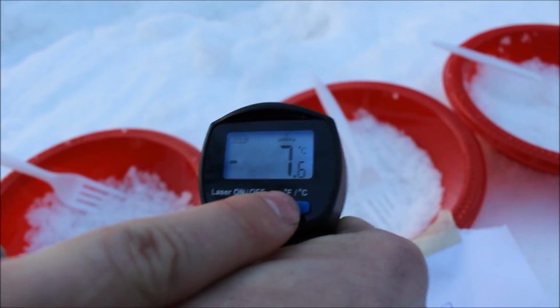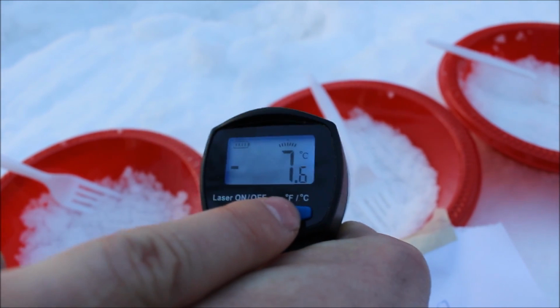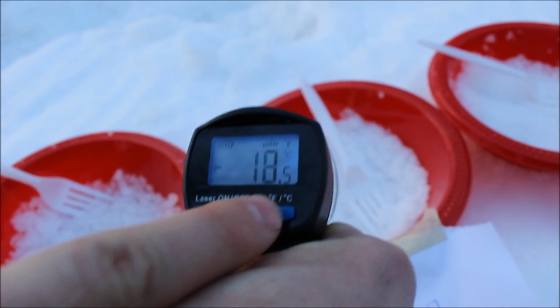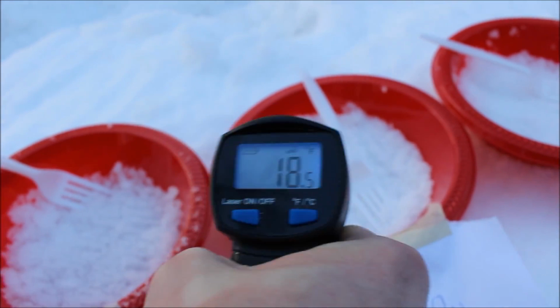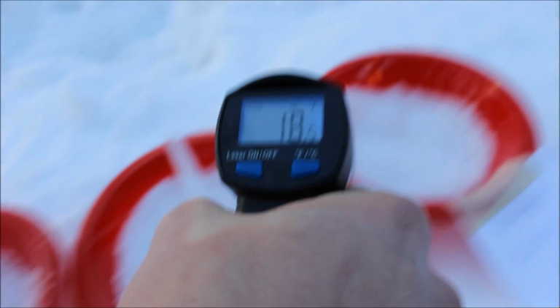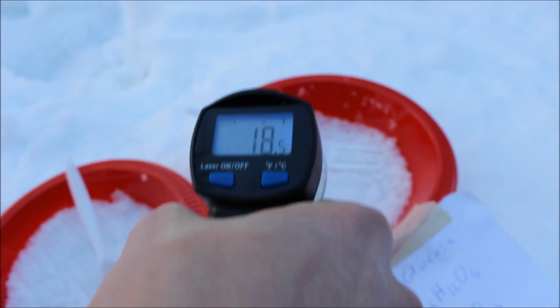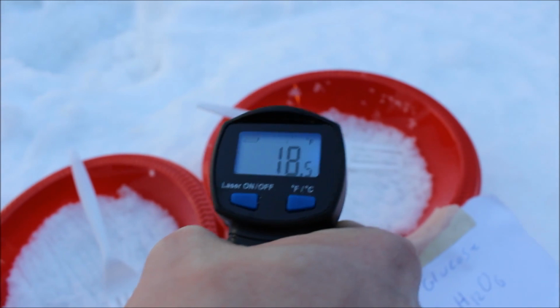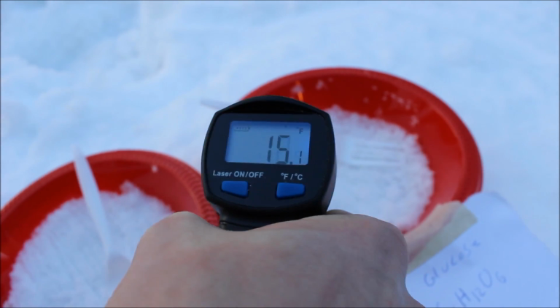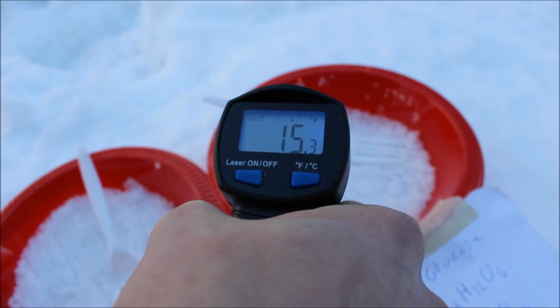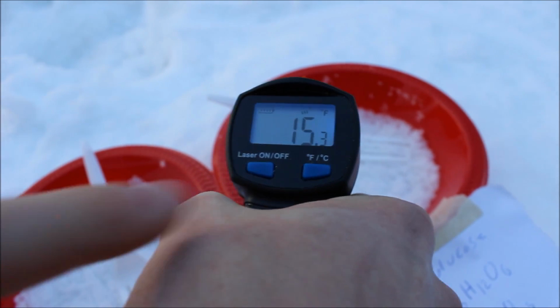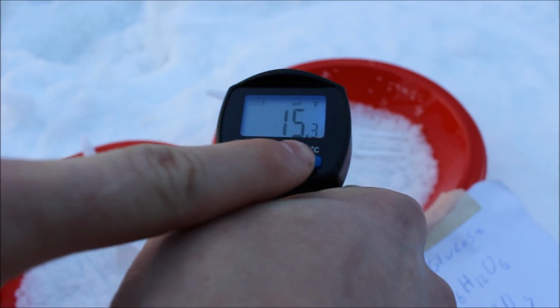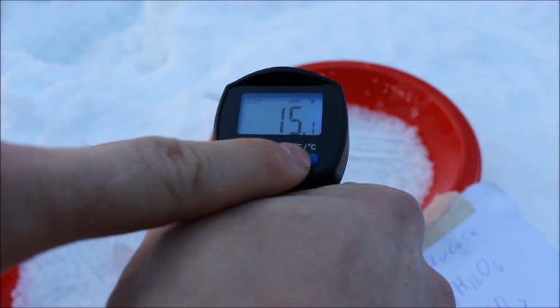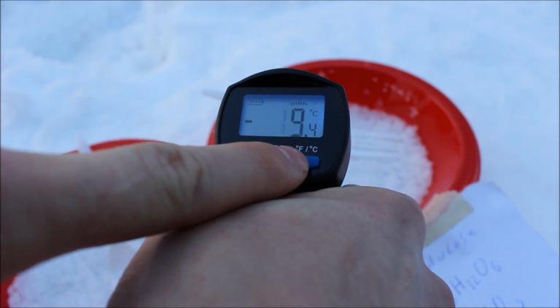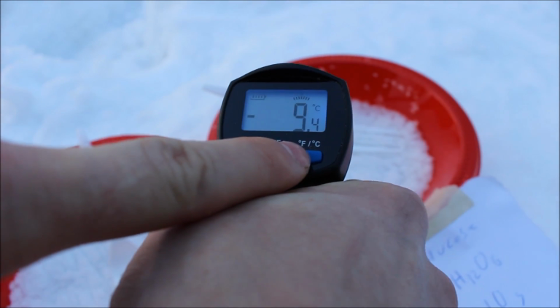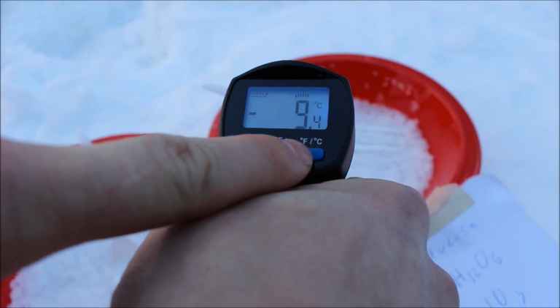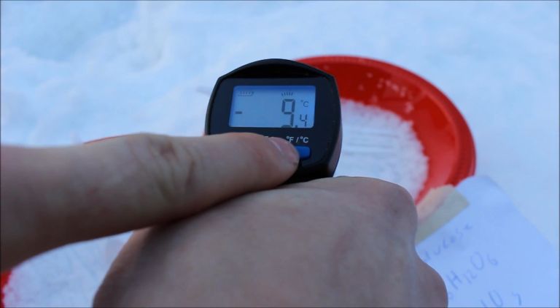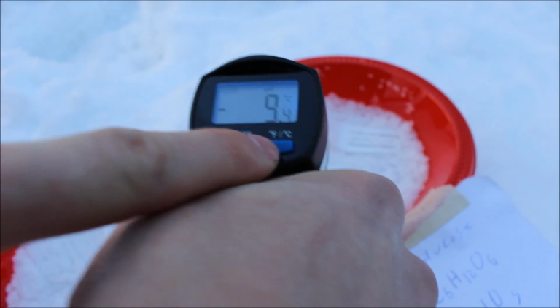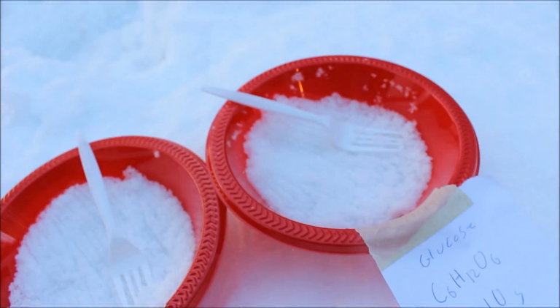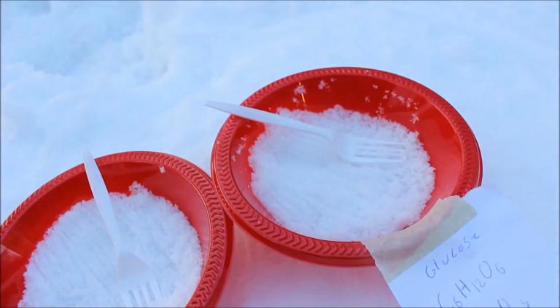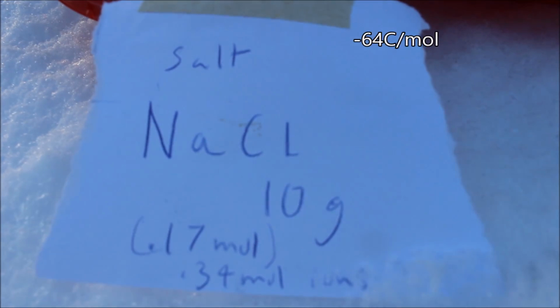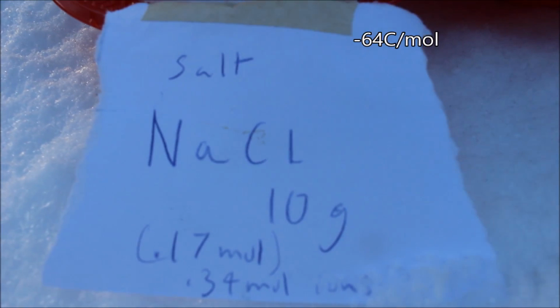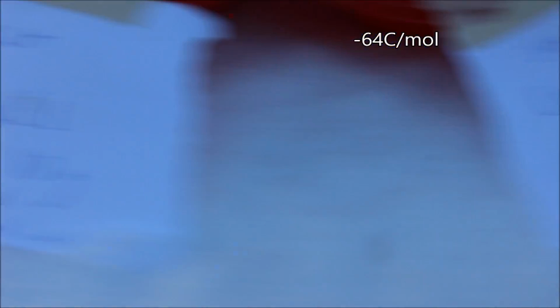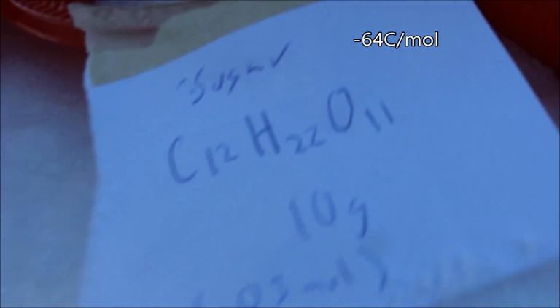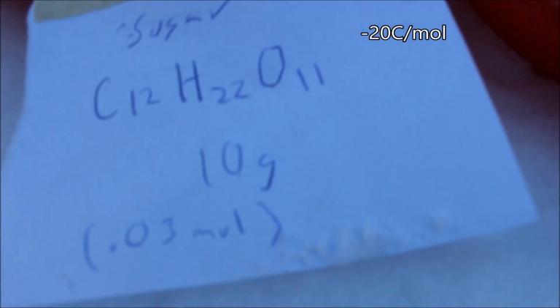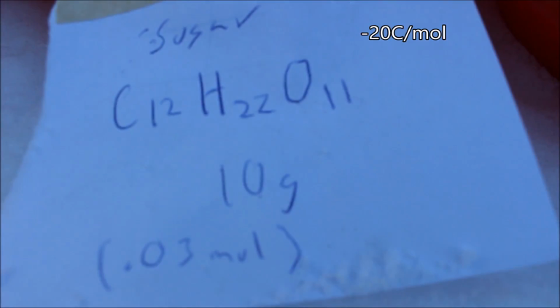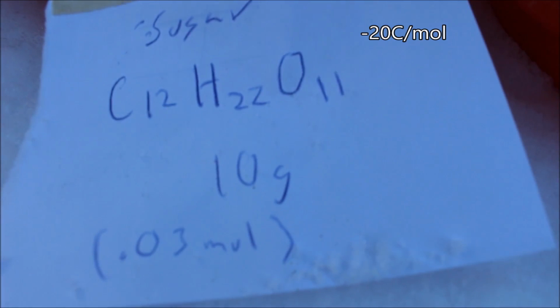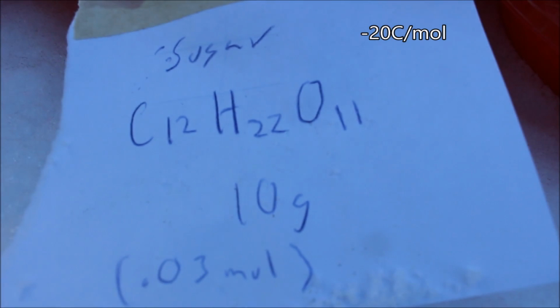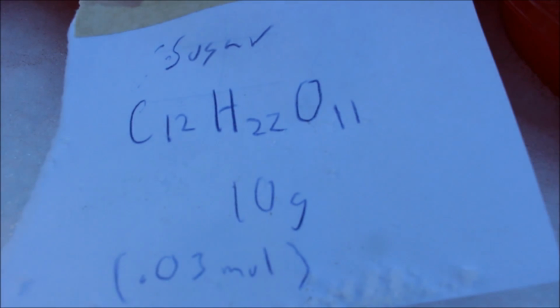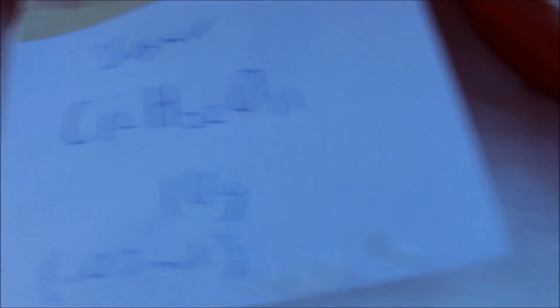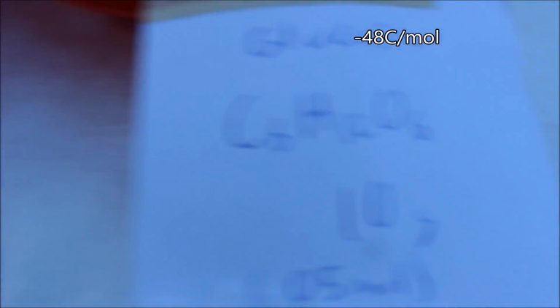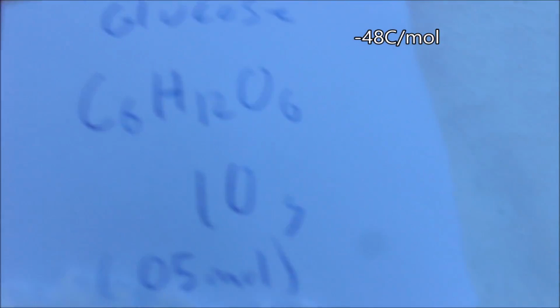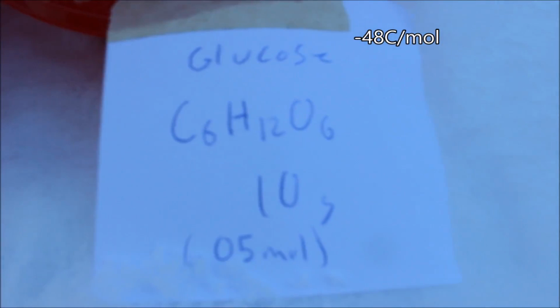Sugar, because it has much less particles for the same amount of mass, was able to inhibit the water less. But also the salt had an extra benefit of being able to break into two particles when dissolved, whereas sugar does not do that. So the salt has an even better chance of melting the ice.